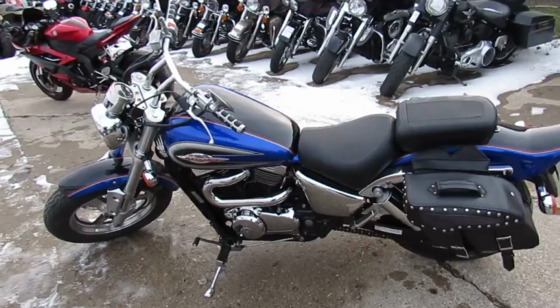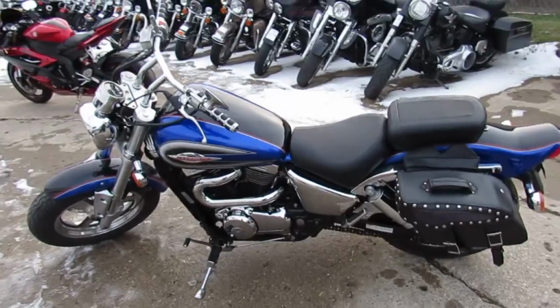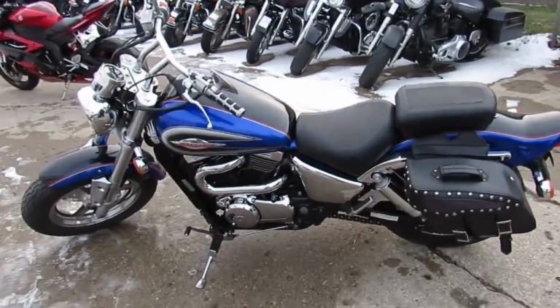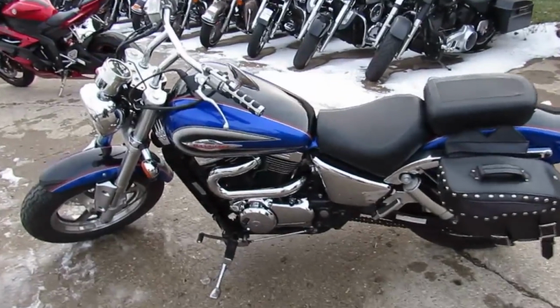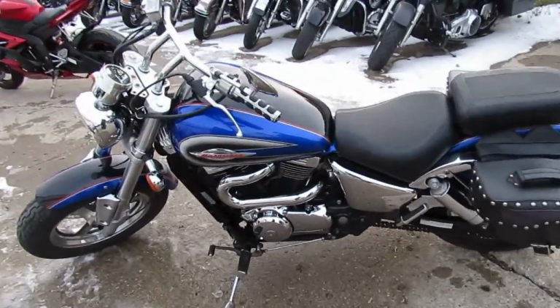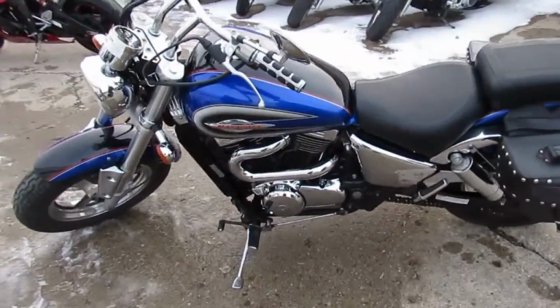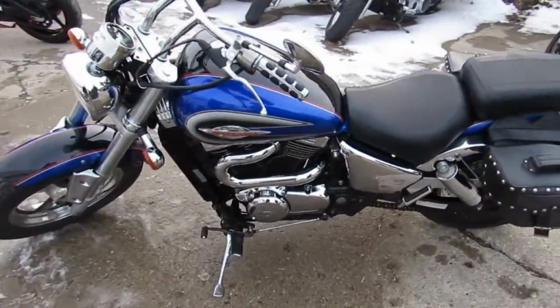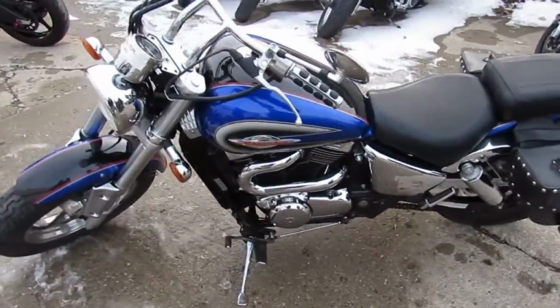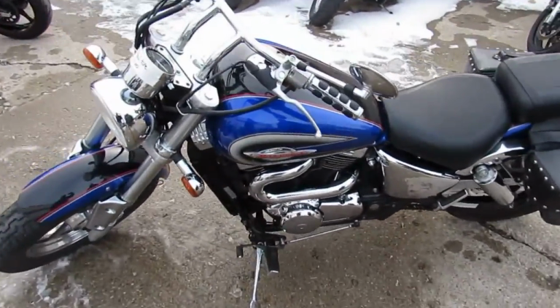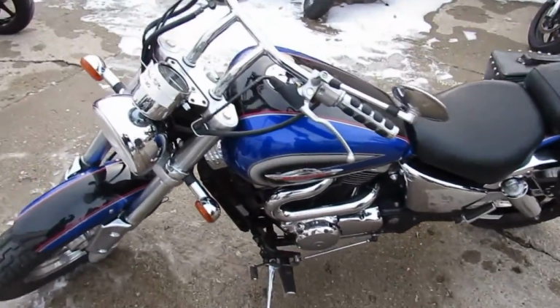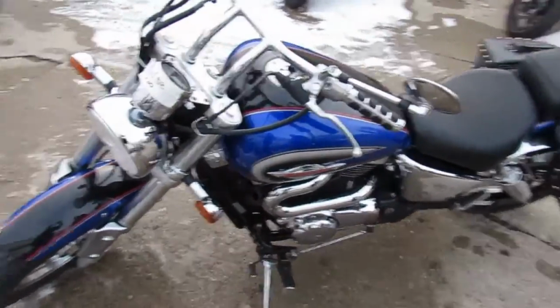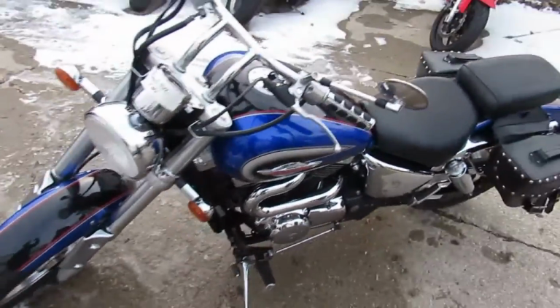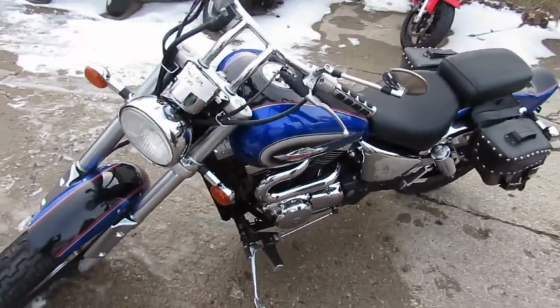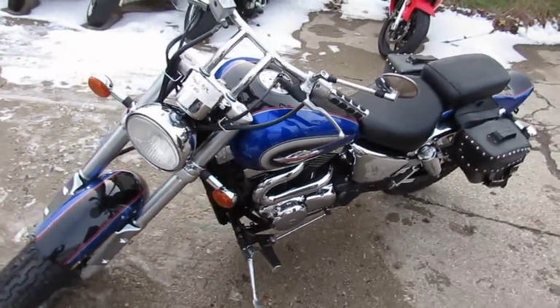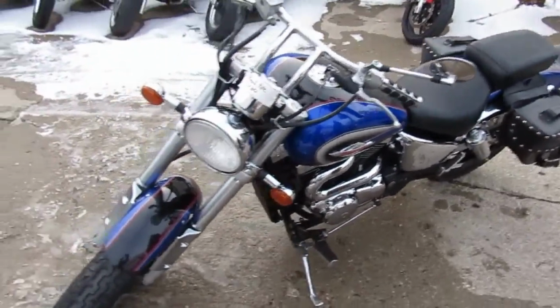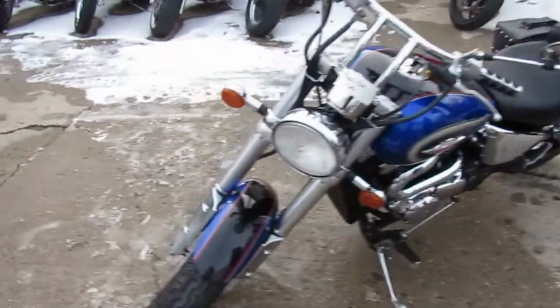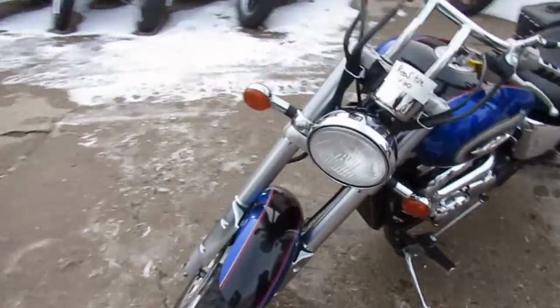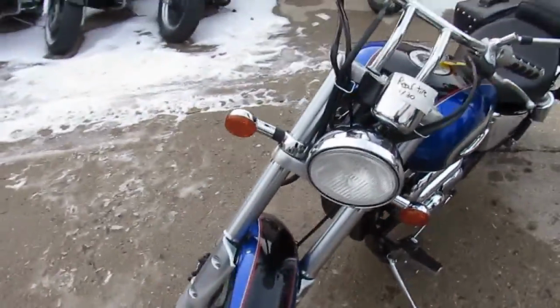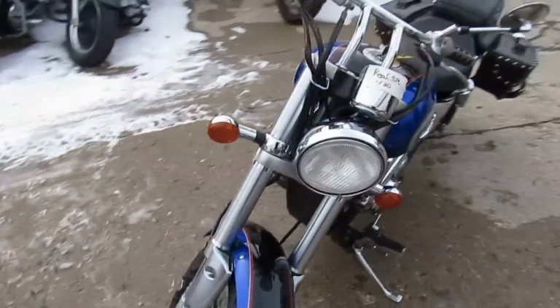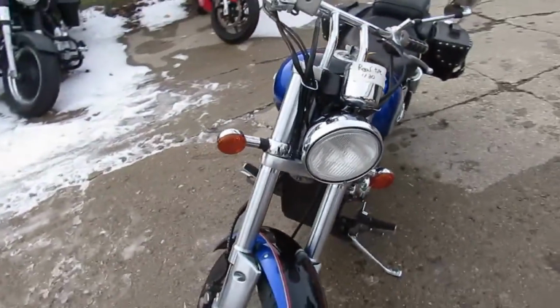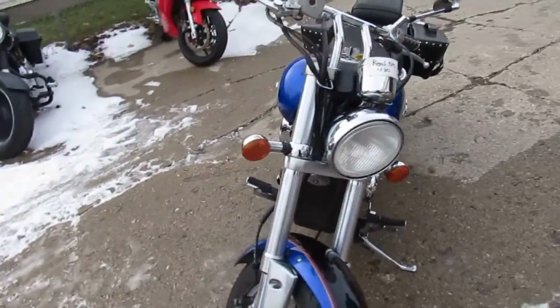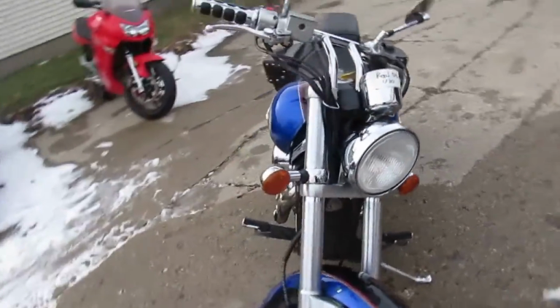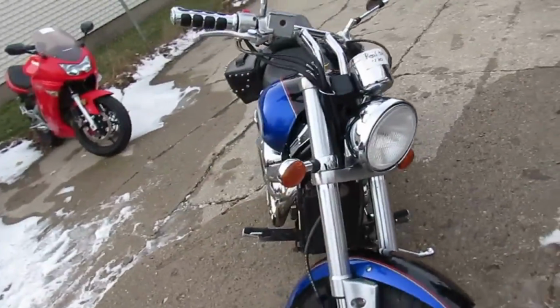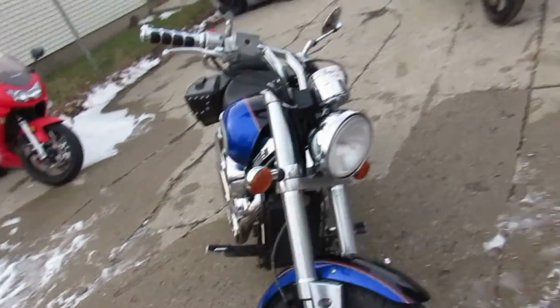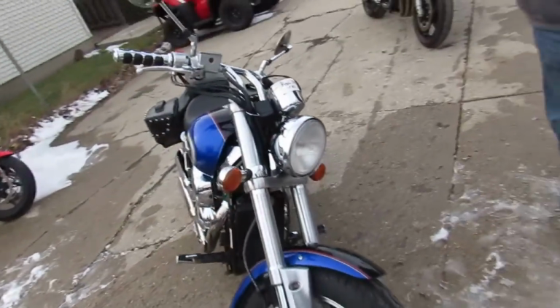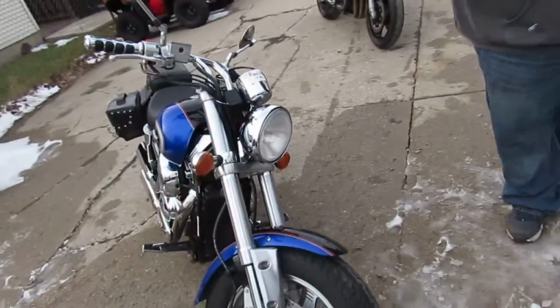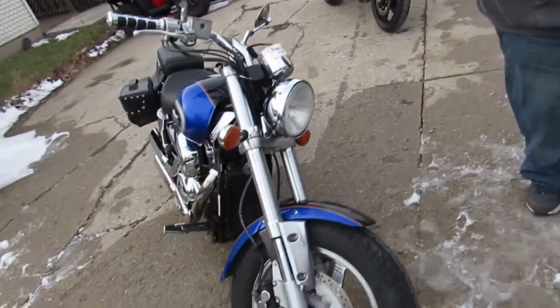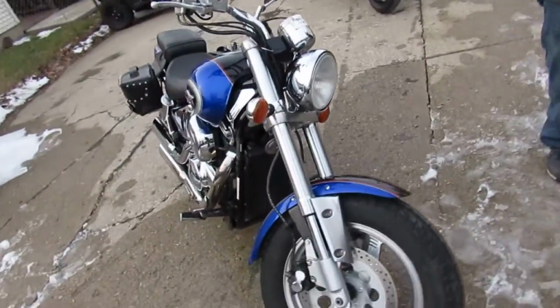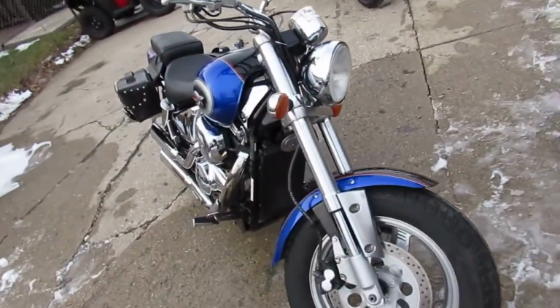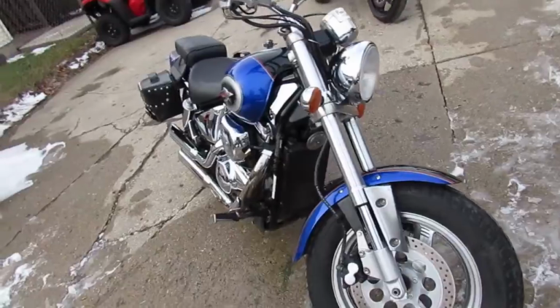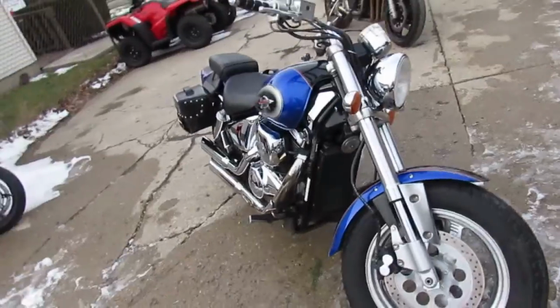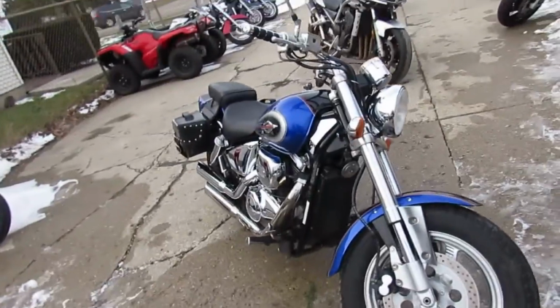Hey guys, it's ApprovalPowersports.com here. We're entering tax season, and this year's tax season special is a used Suzuki Marauder 800 for sale — only $2,500.